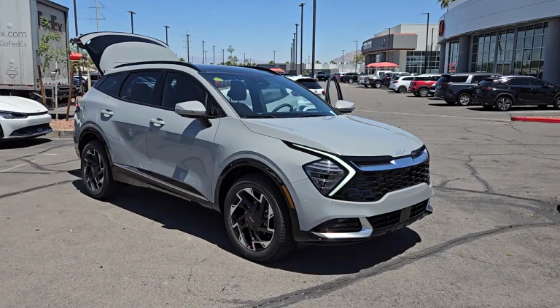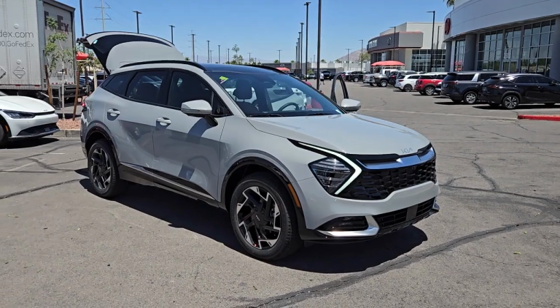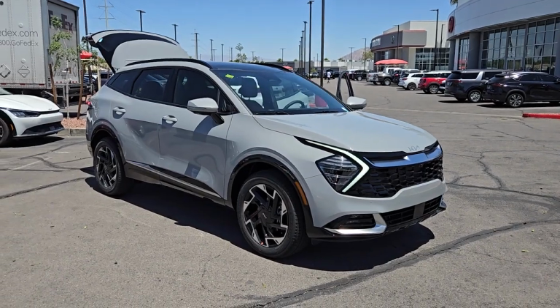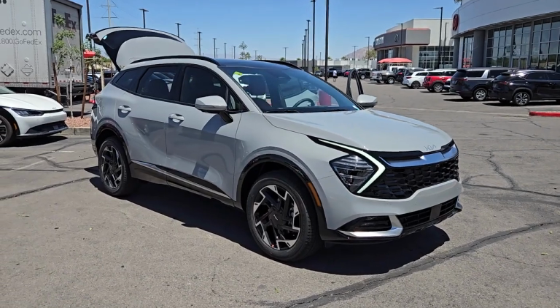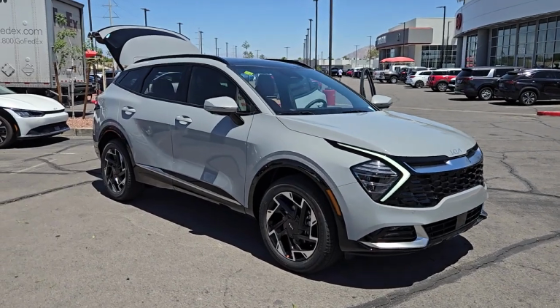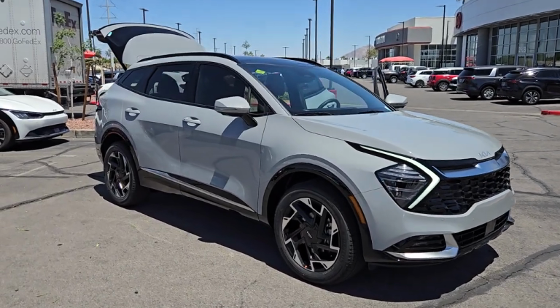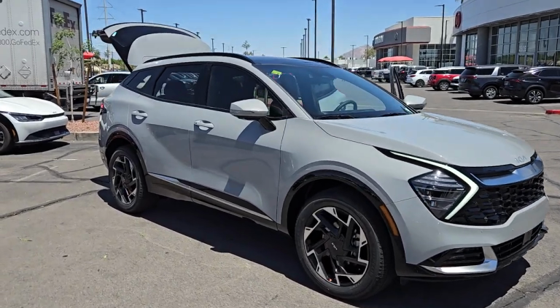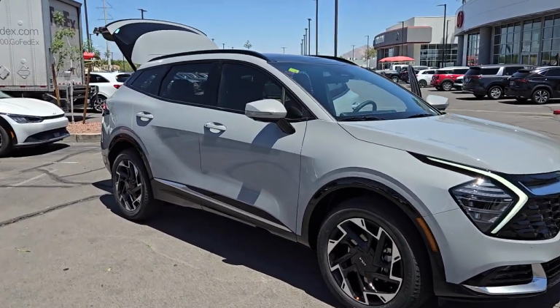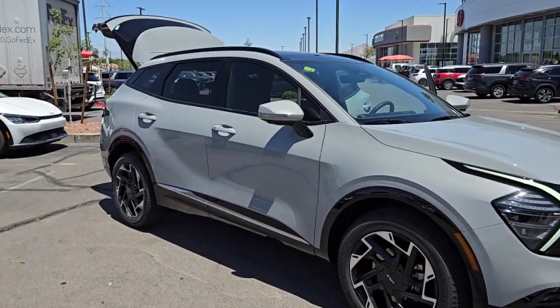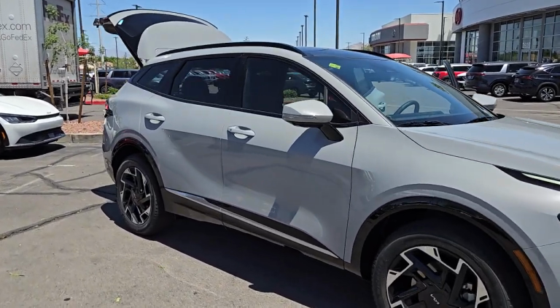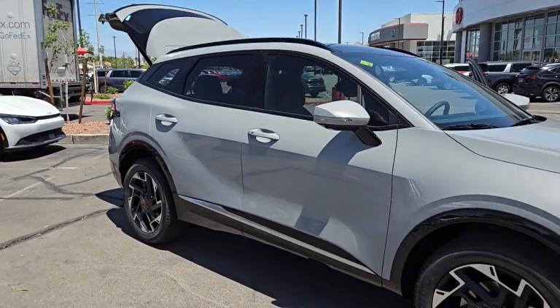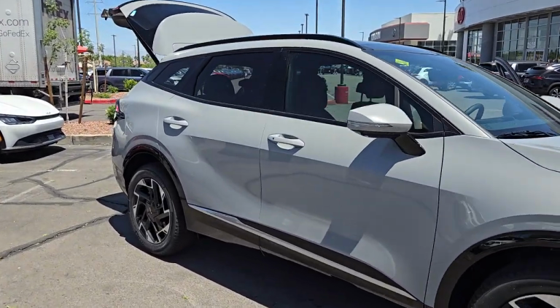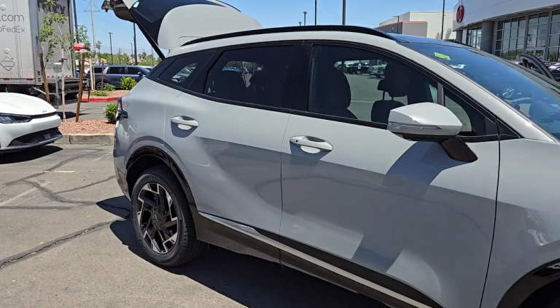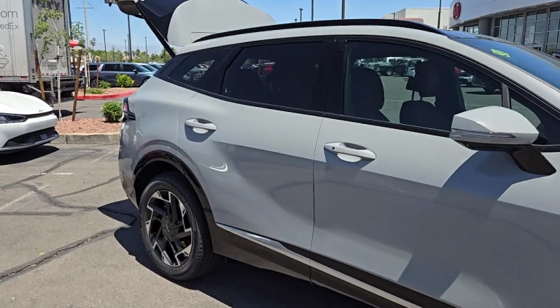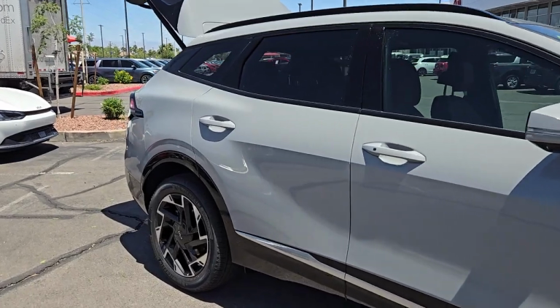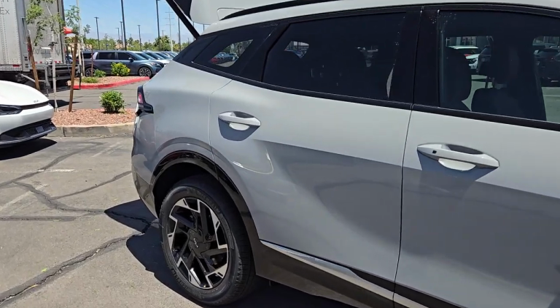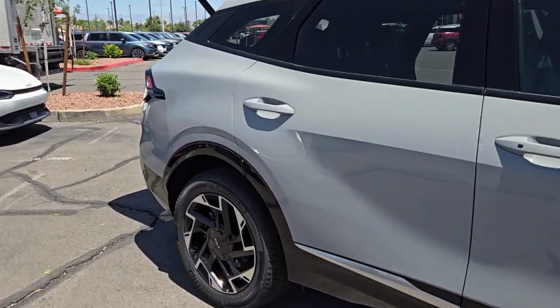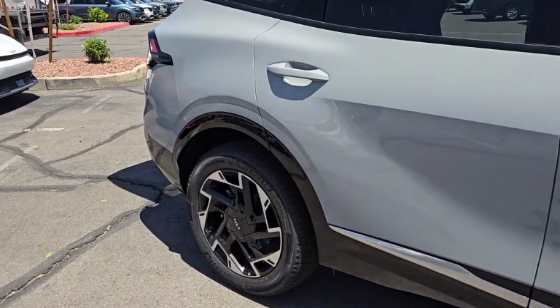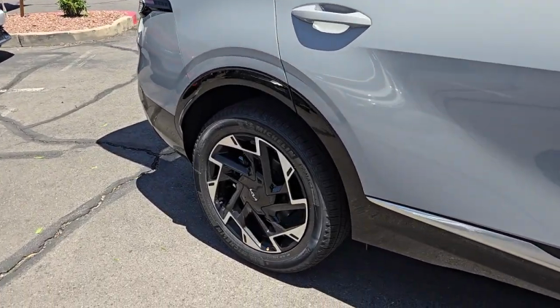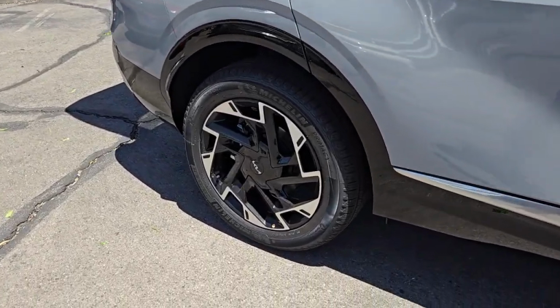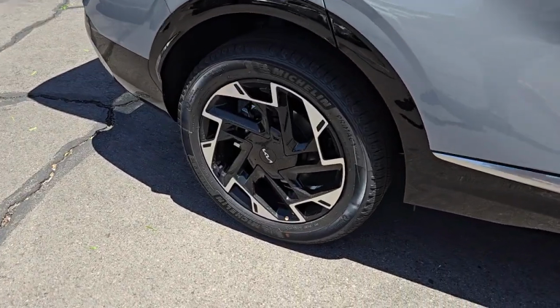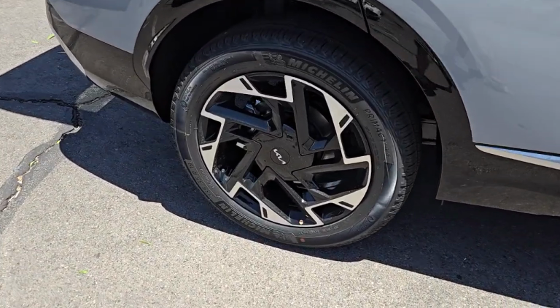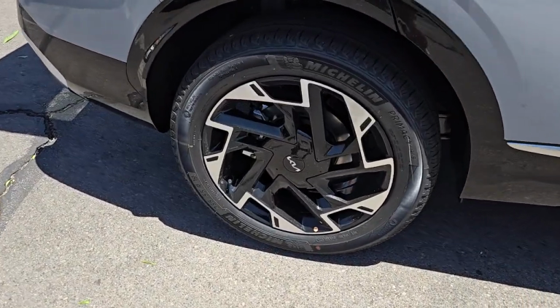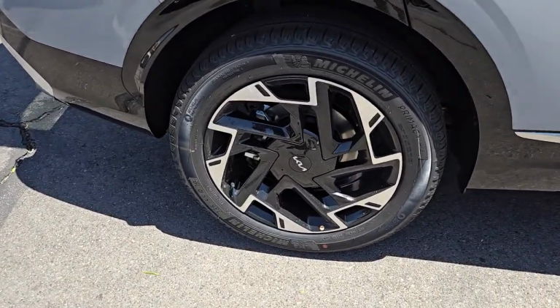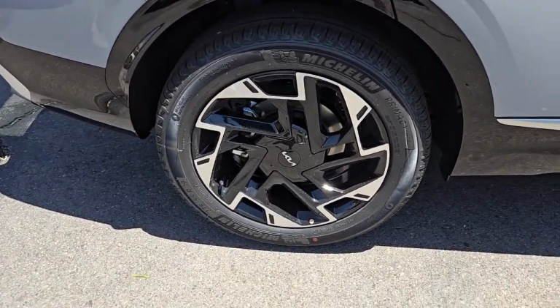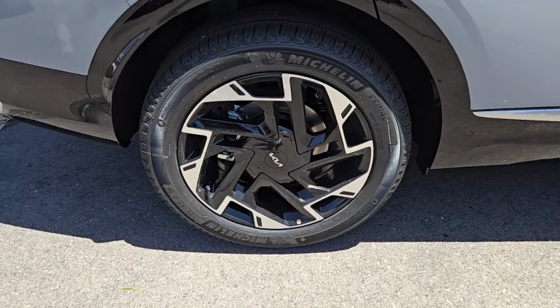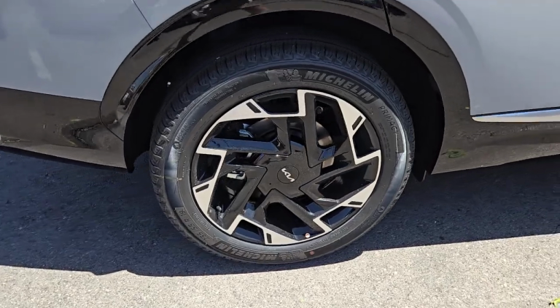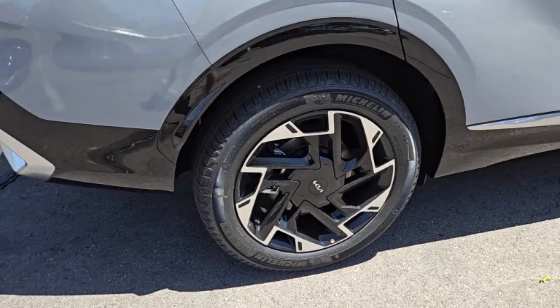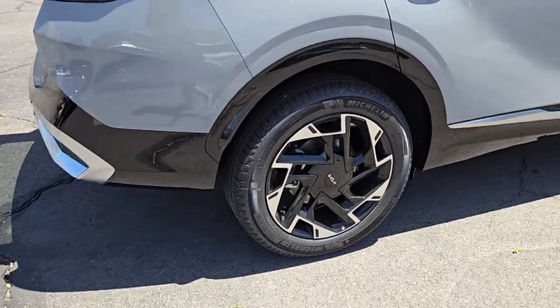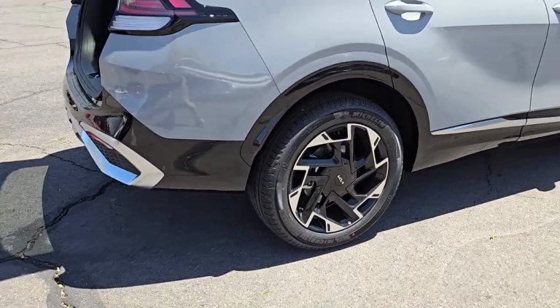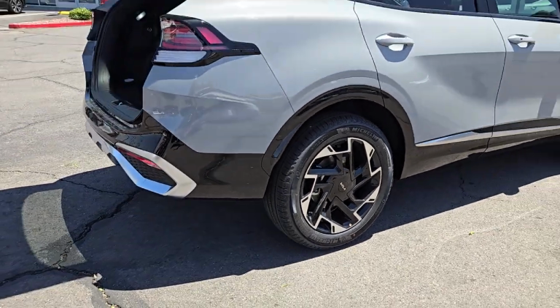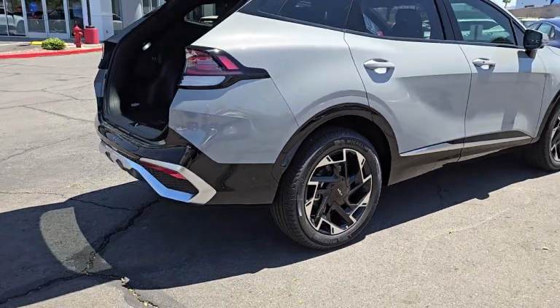Look no further than the 2024 Kia Sportage. Whether you're running errands or embarking on a family road trip, this sleek, can-do Sportage brings convenience, comfort, and confidence along for the ride. Available in front-wheel drive or all-wheel drive.